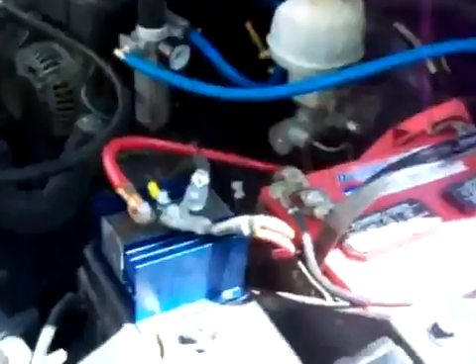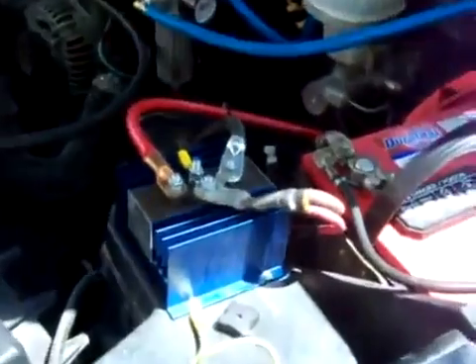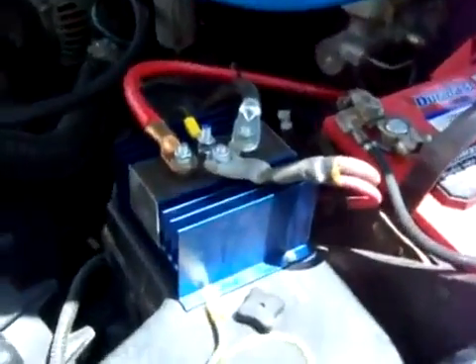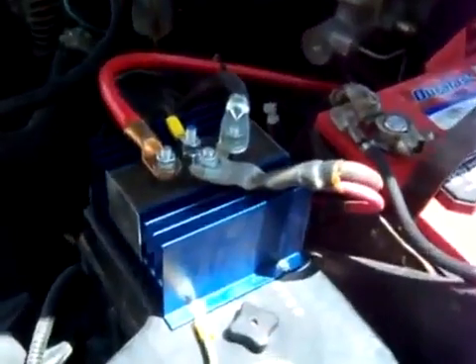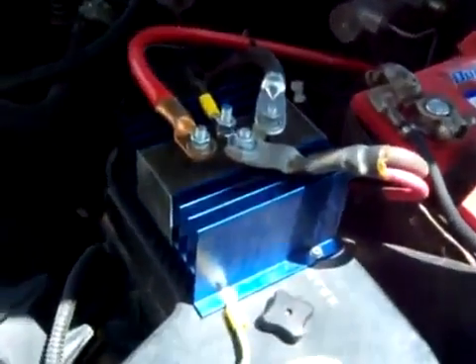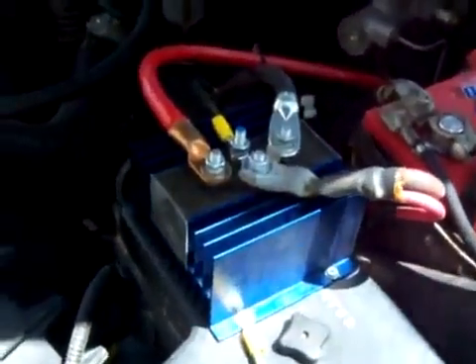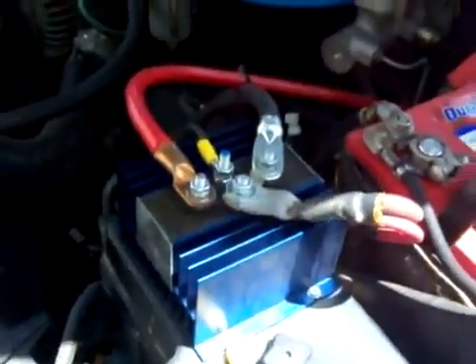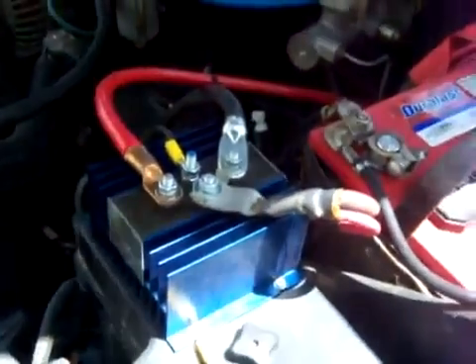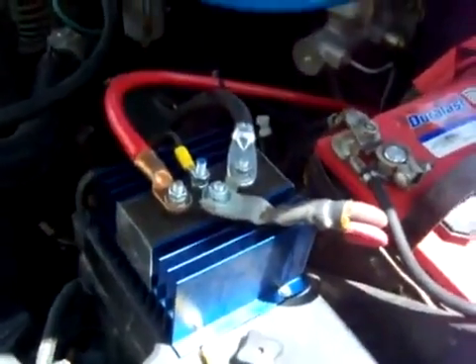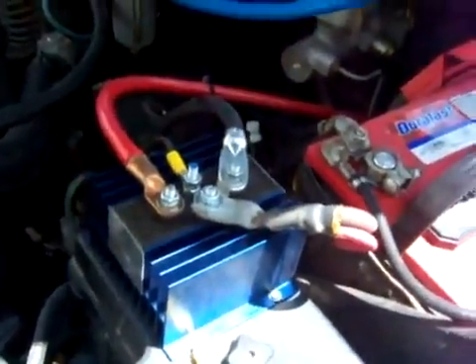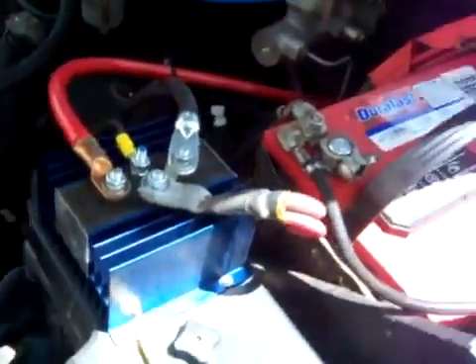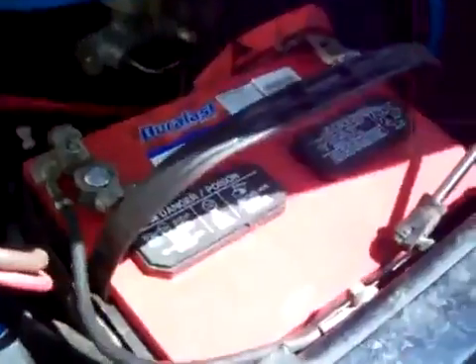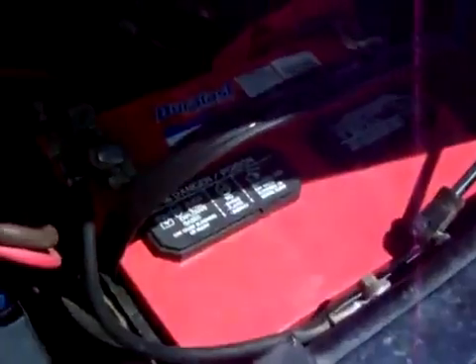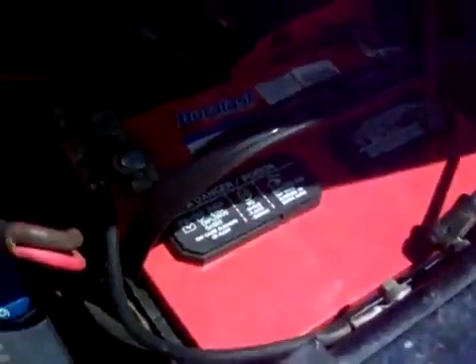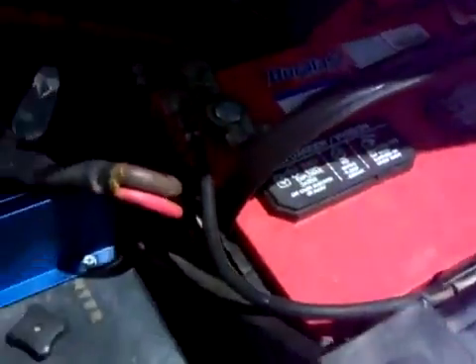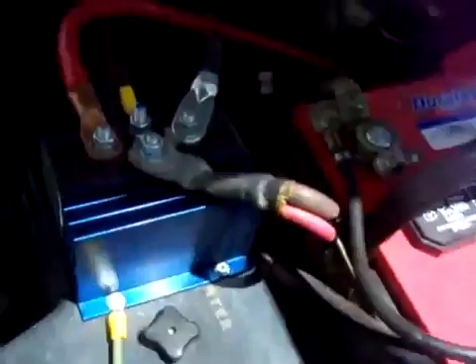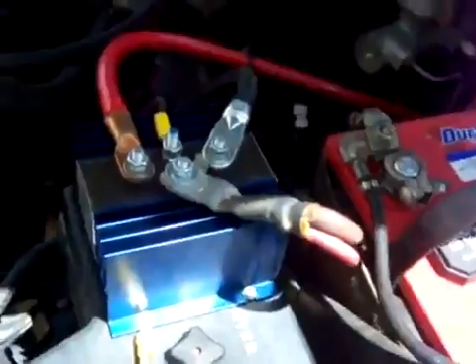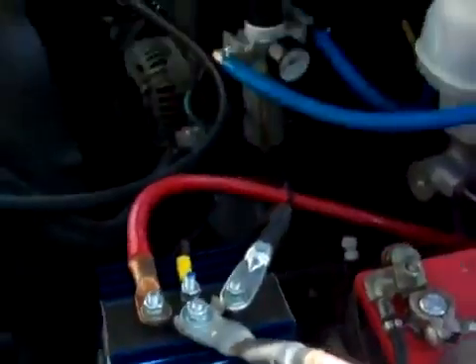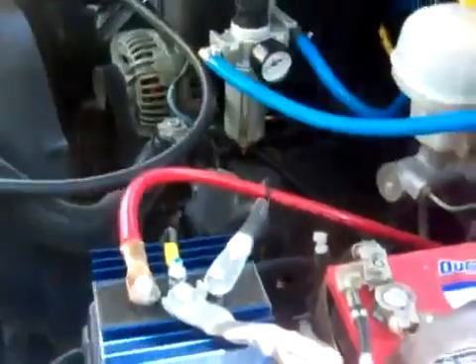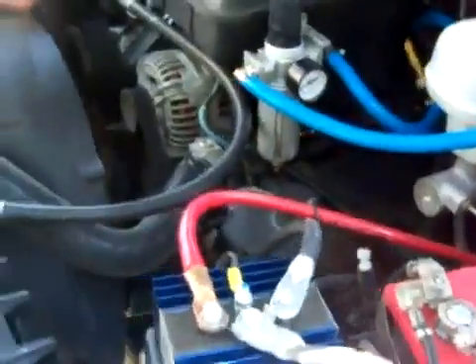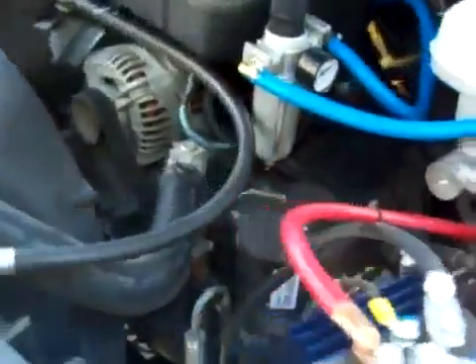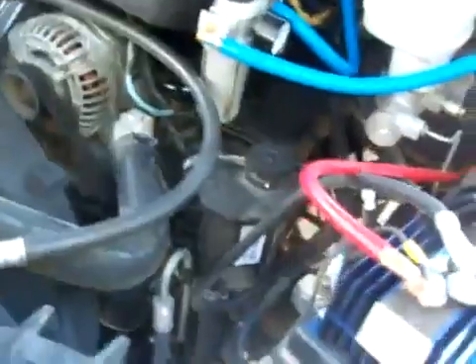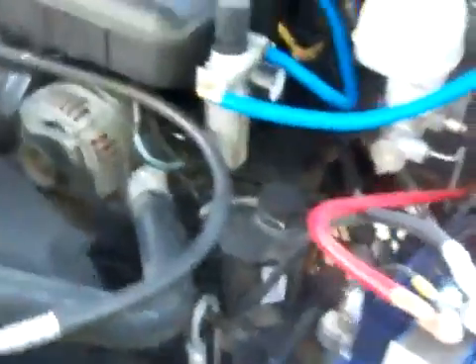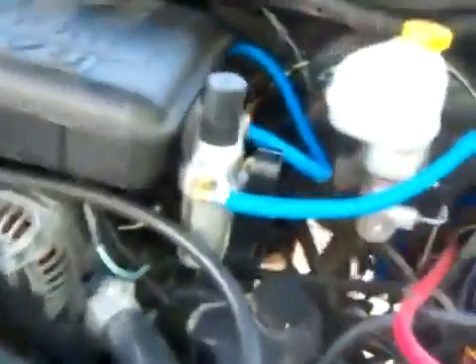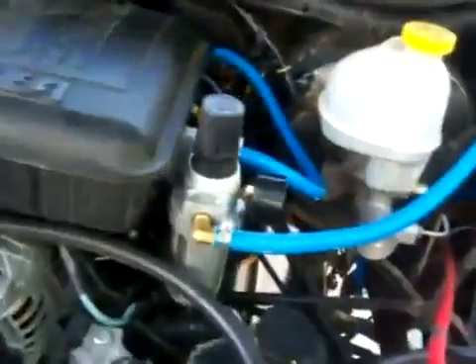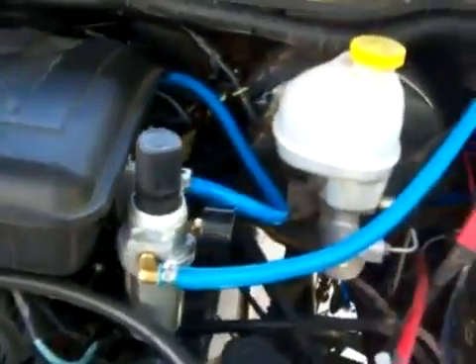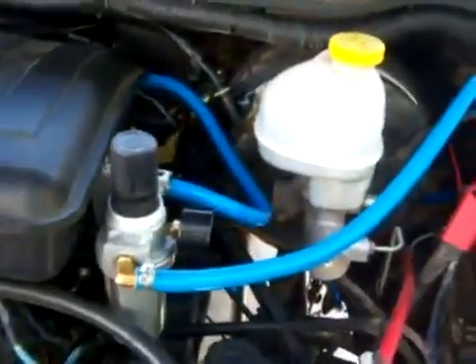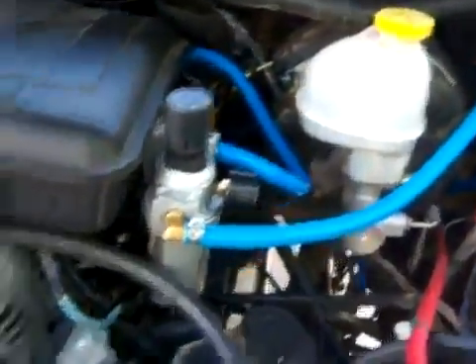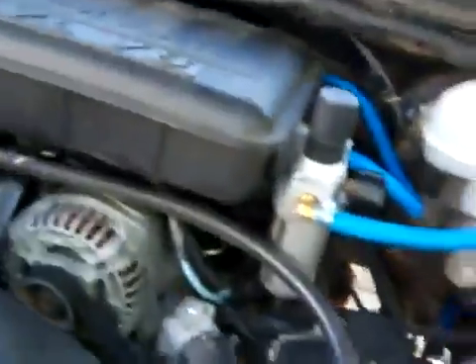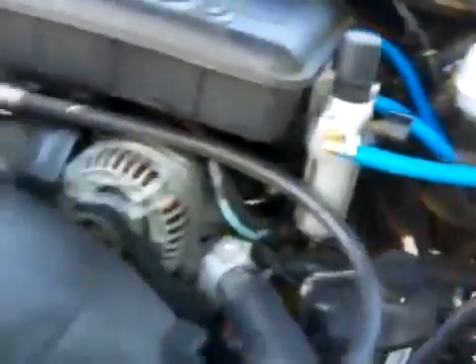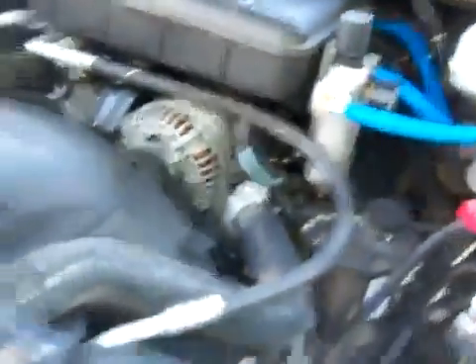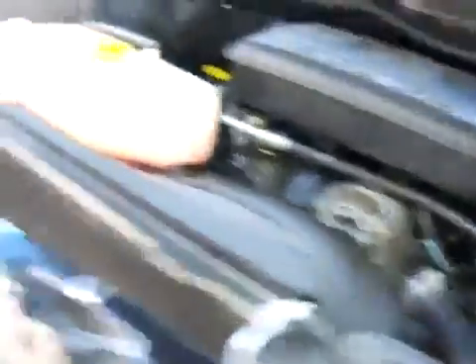You see the battery isolator that separates the deep cell battery from the vehicle battery. Now that our alternator is running, our pressure is going to build up. Our fuel is completely off — running on just totally hydrogen.